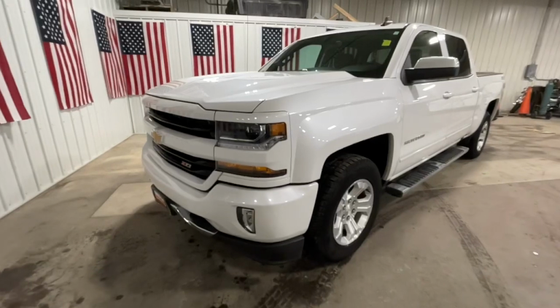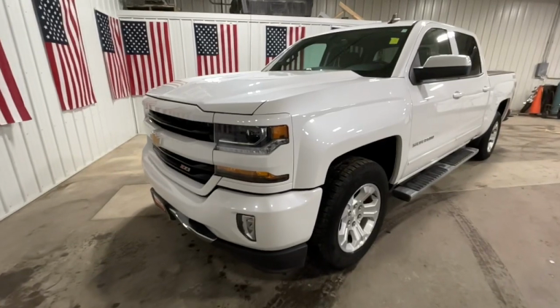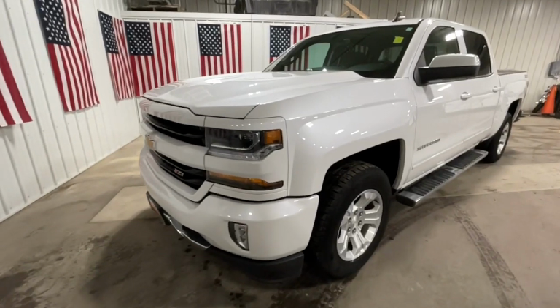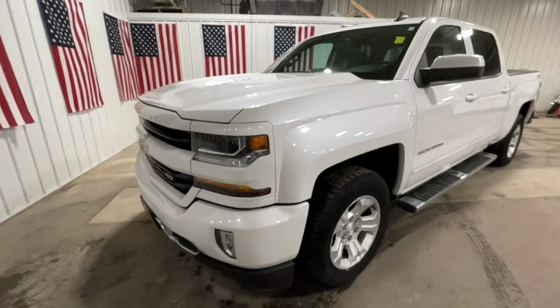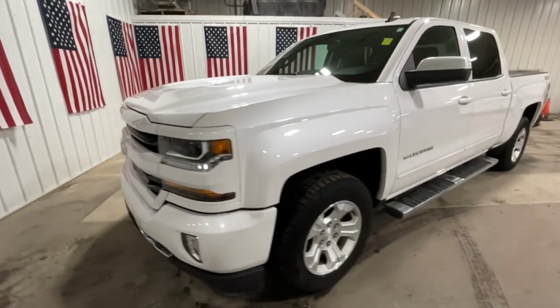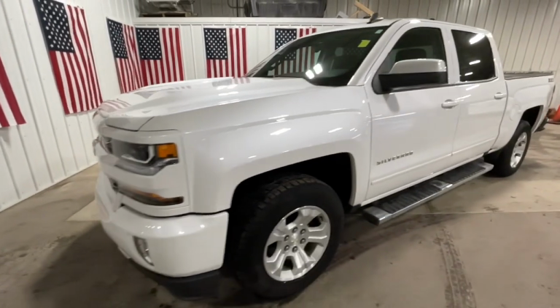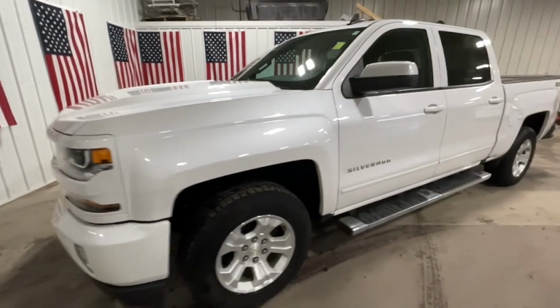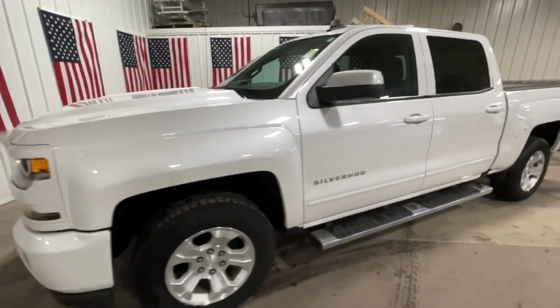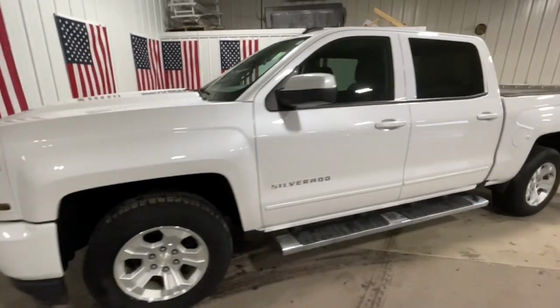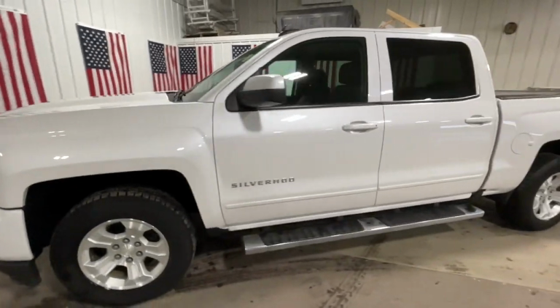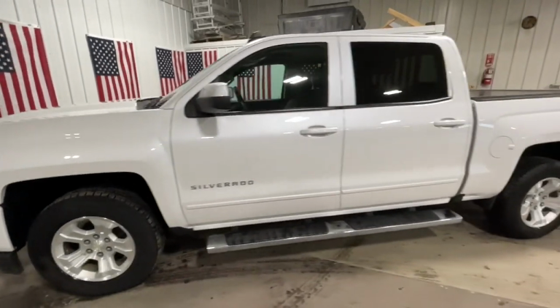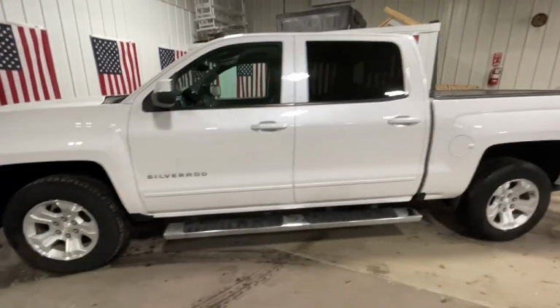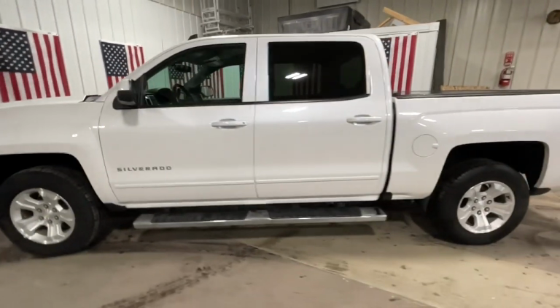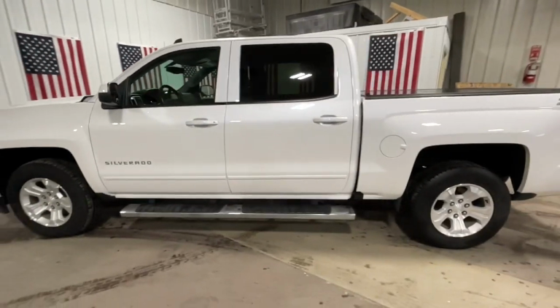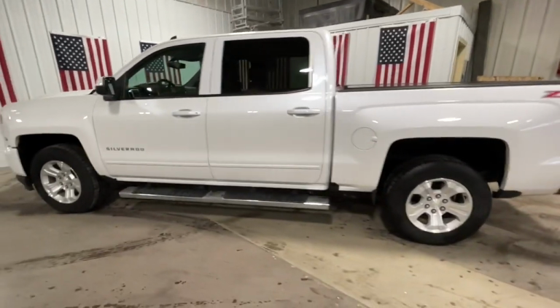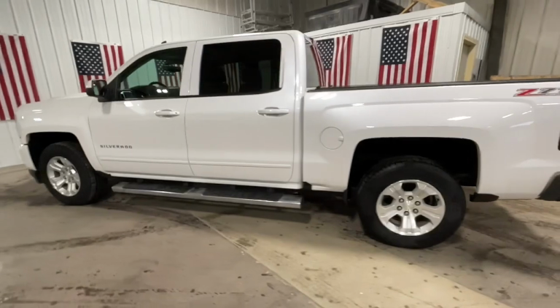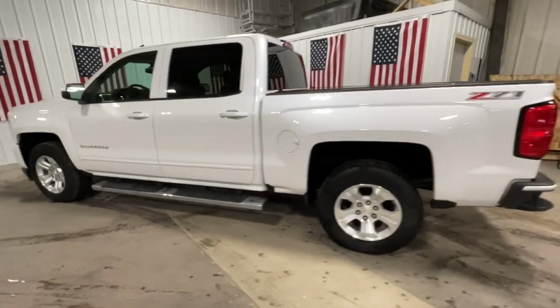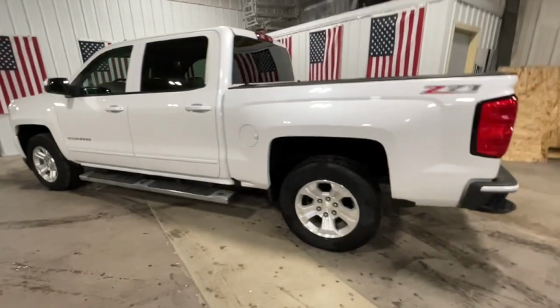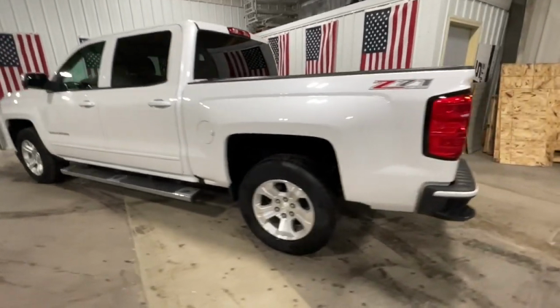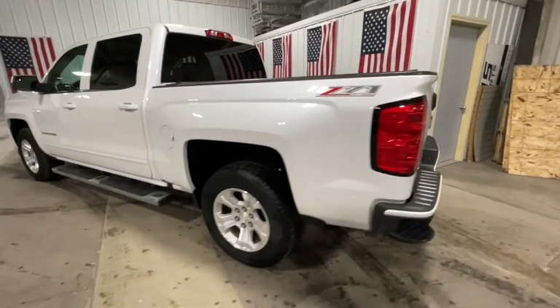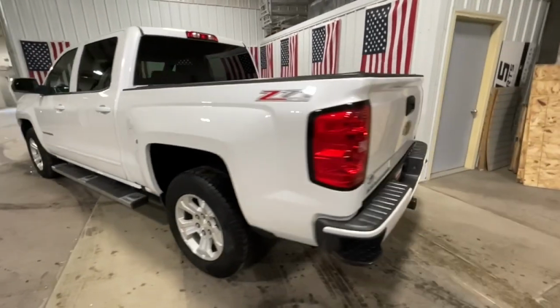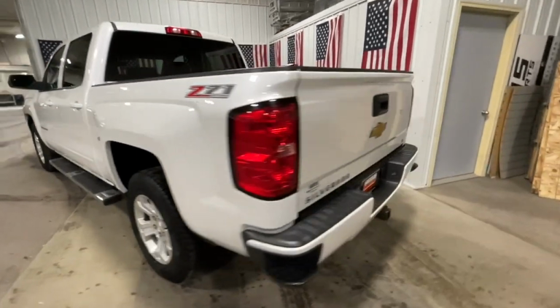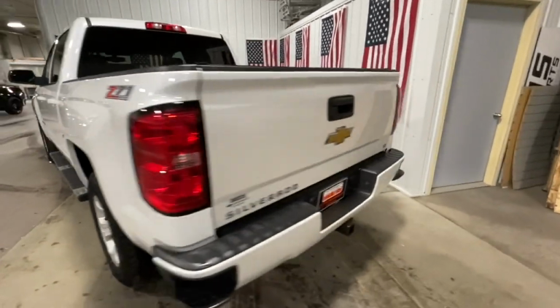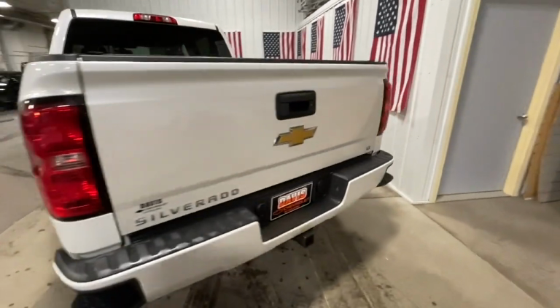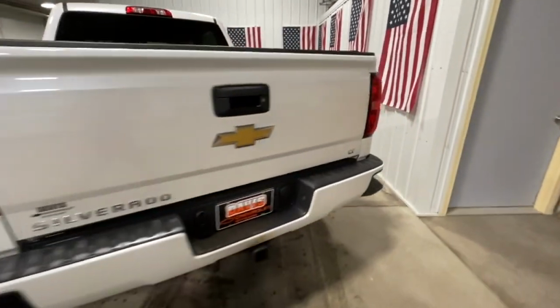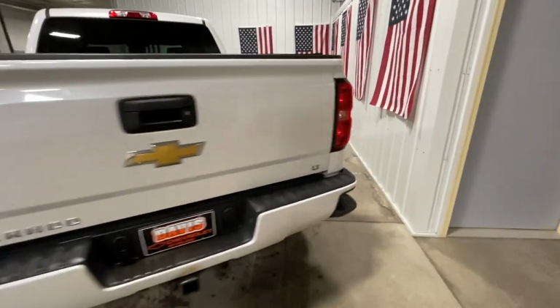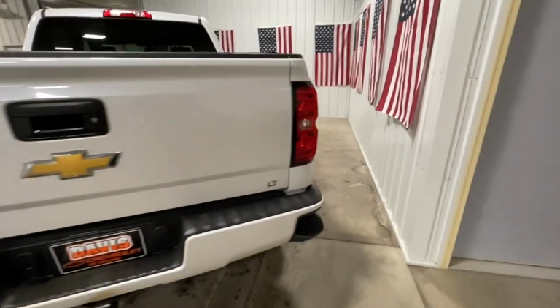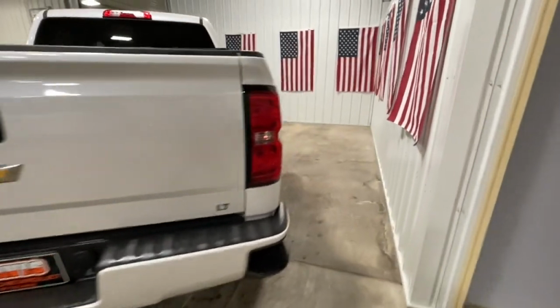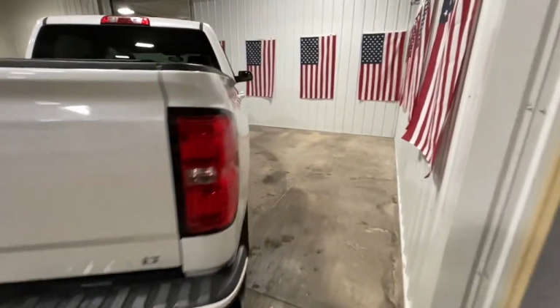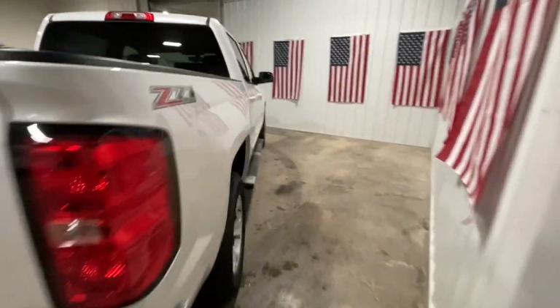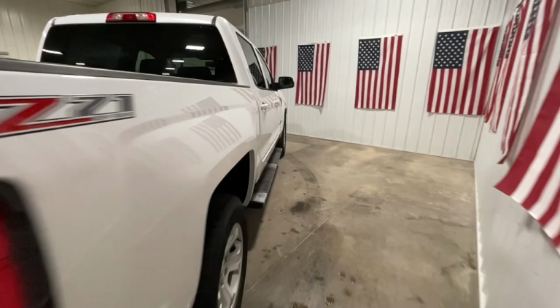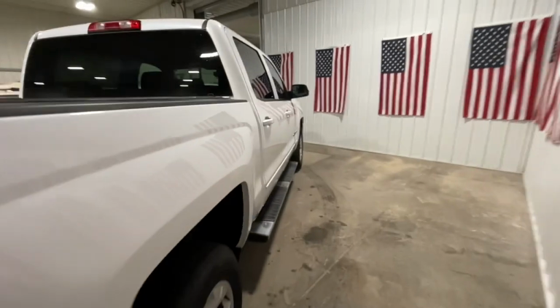Get acquainted with the 2017 Chevrolet Silverado 1500. This vehicle still has fewer than 100,000 miles on the clock, so it won't last long.